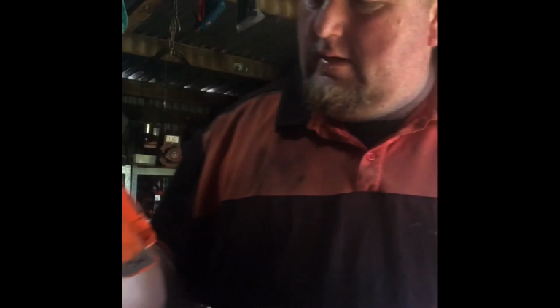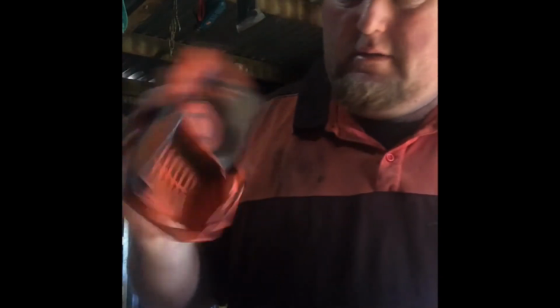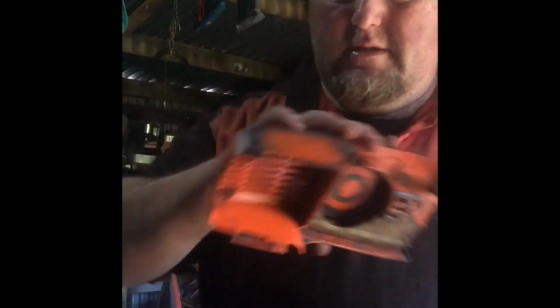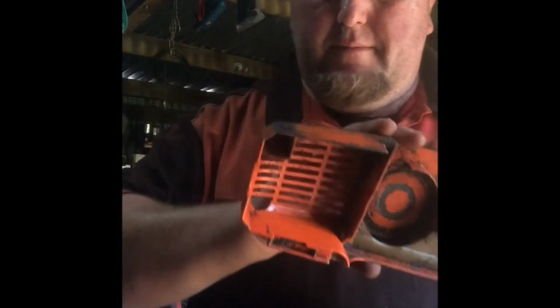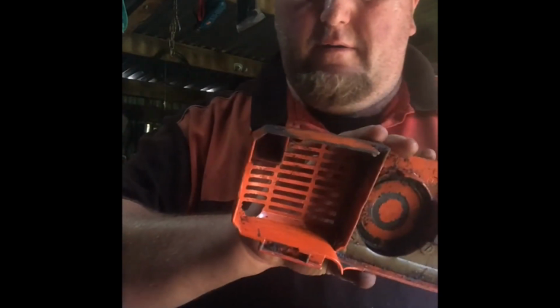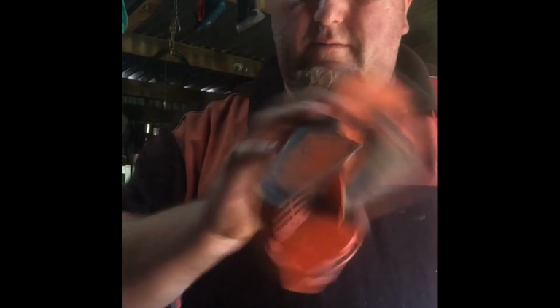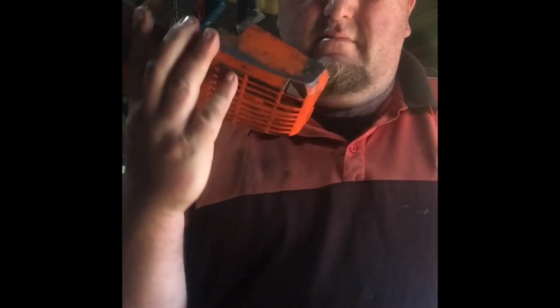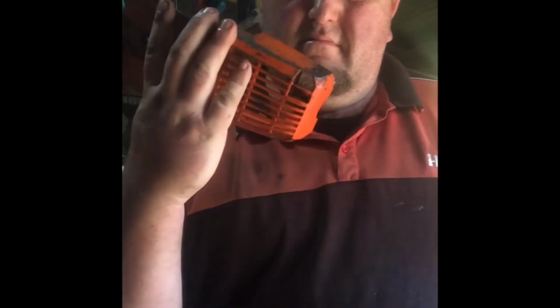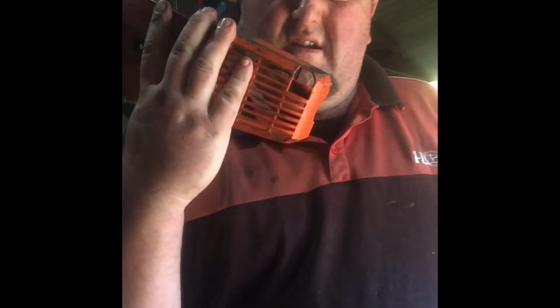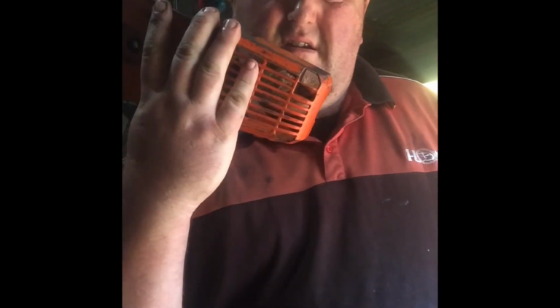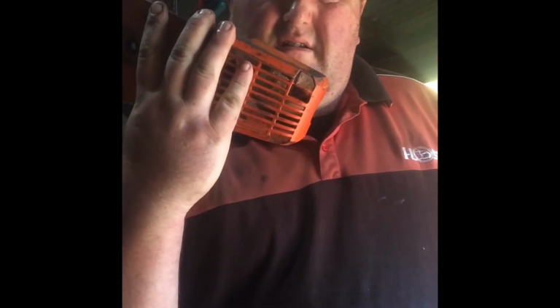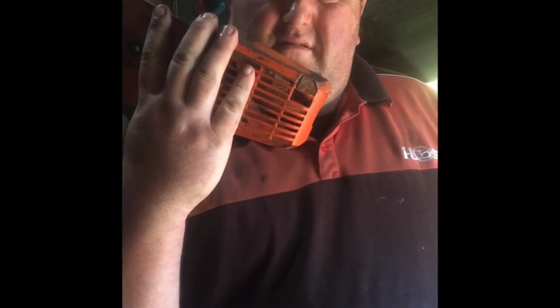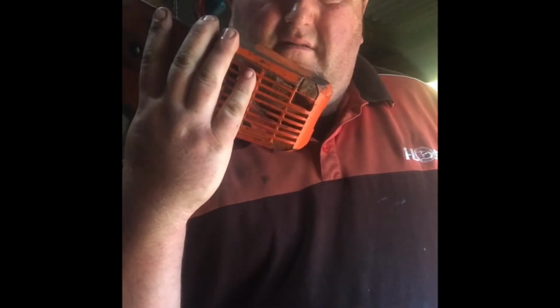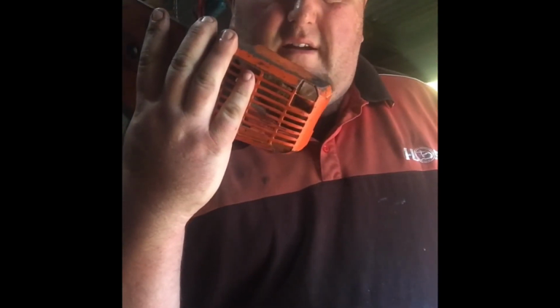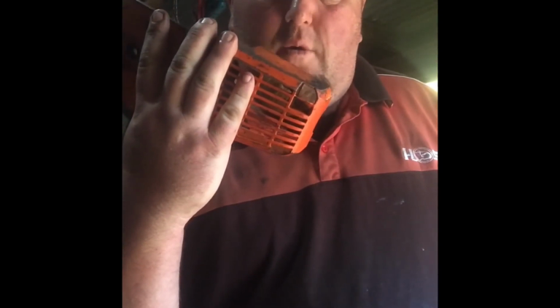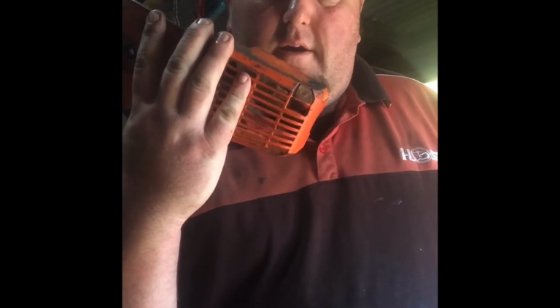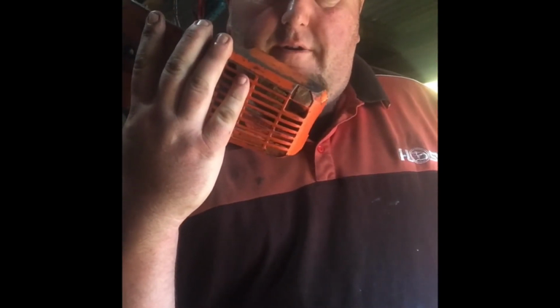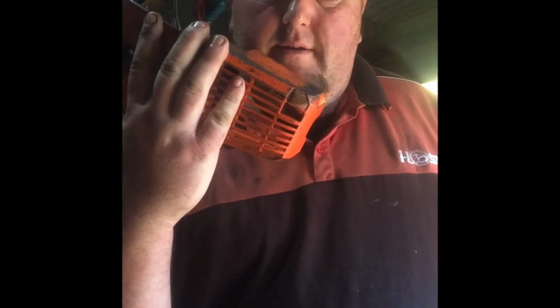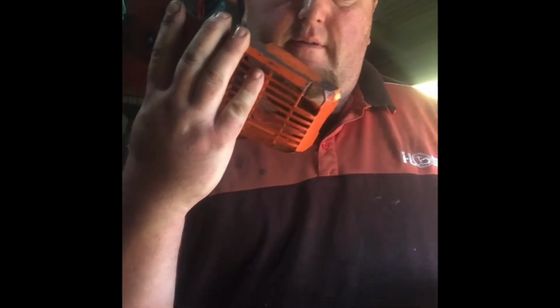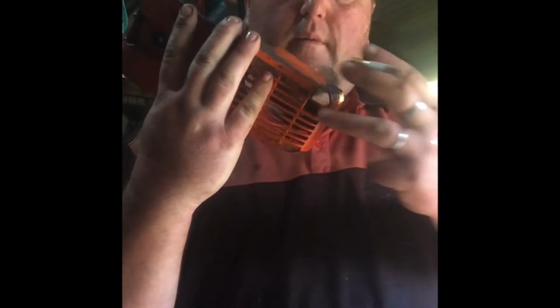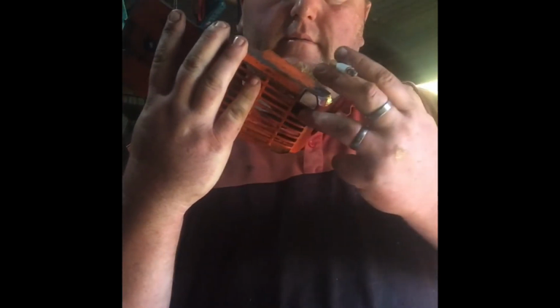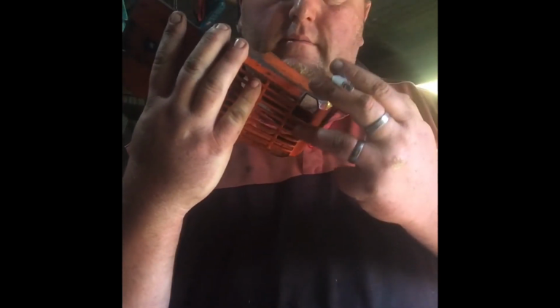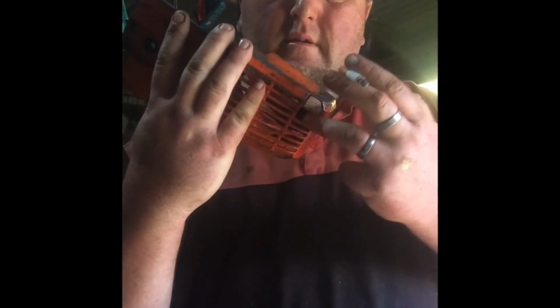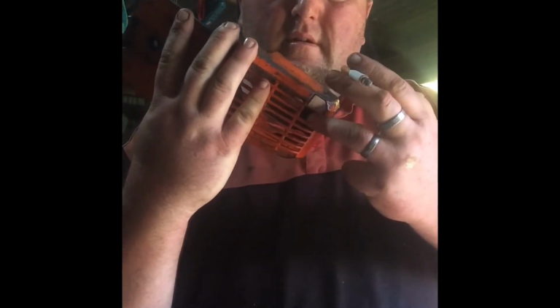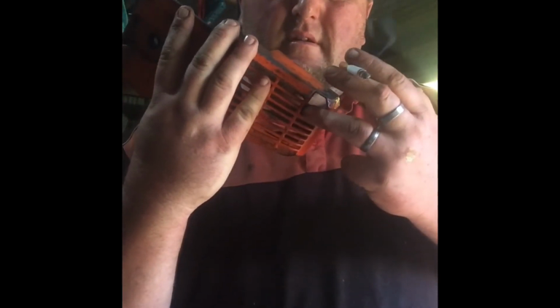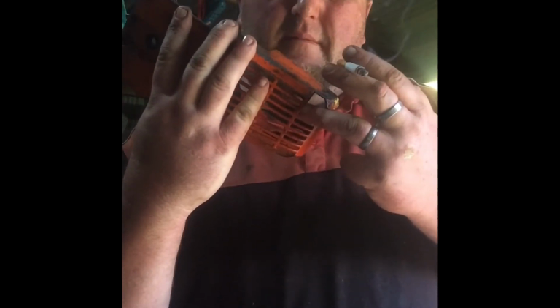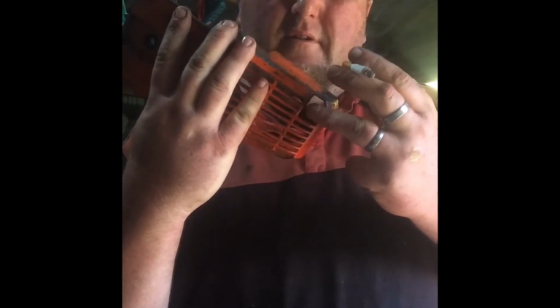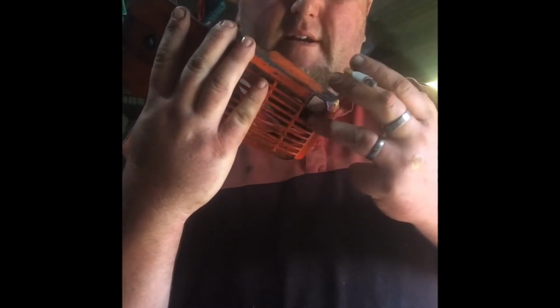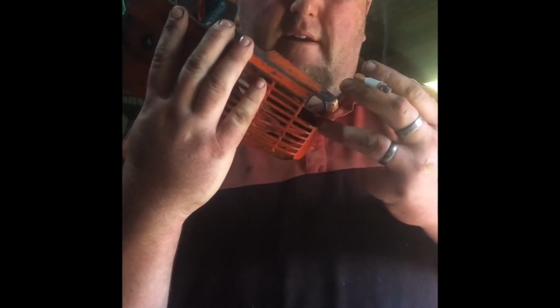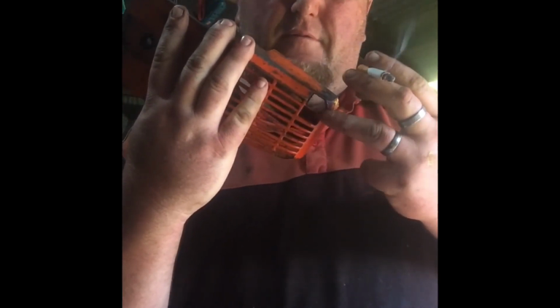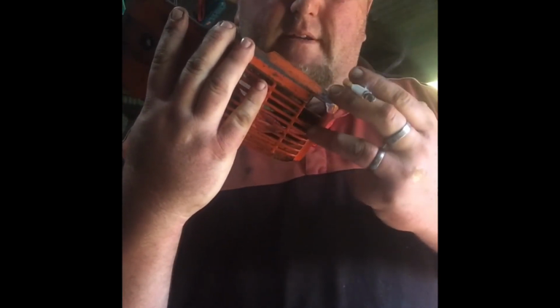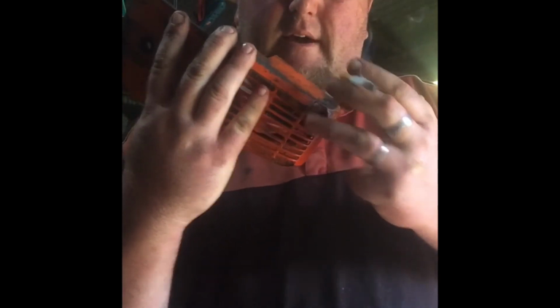This is a 010. The 009 has that full piece out.